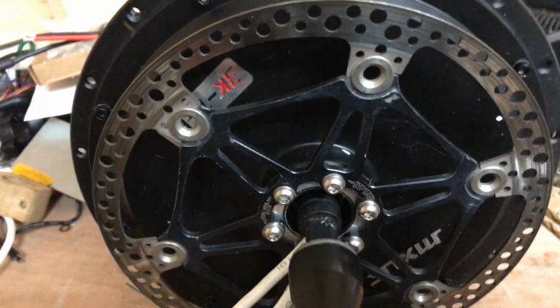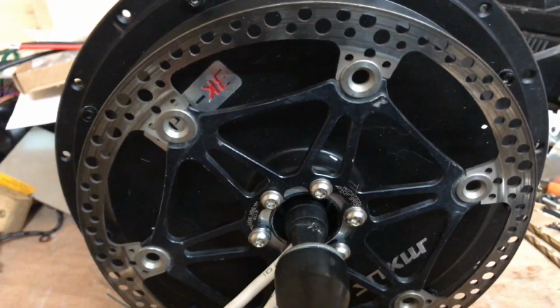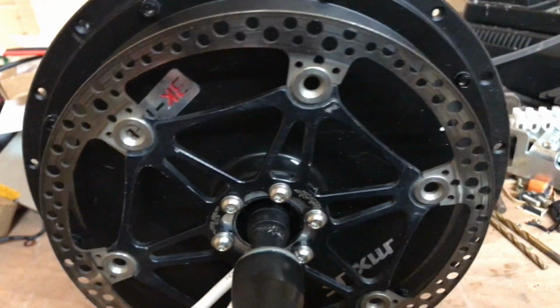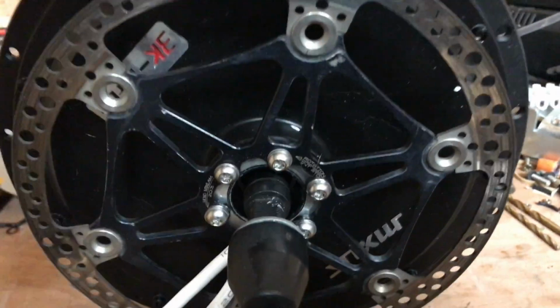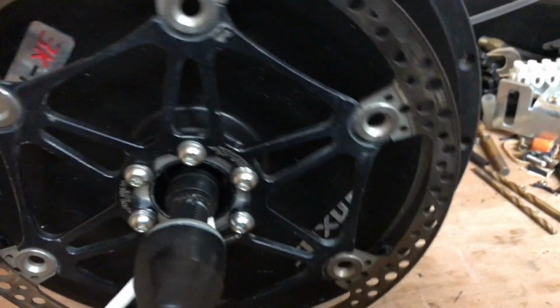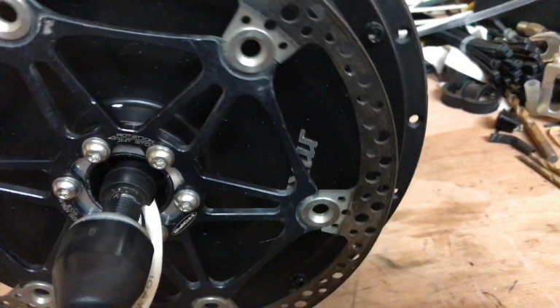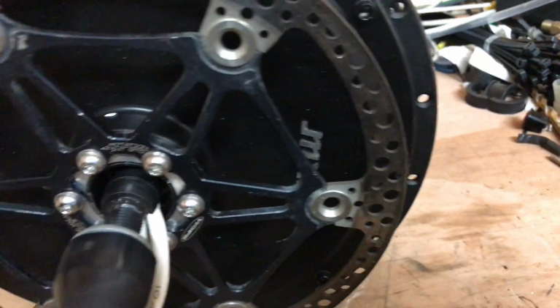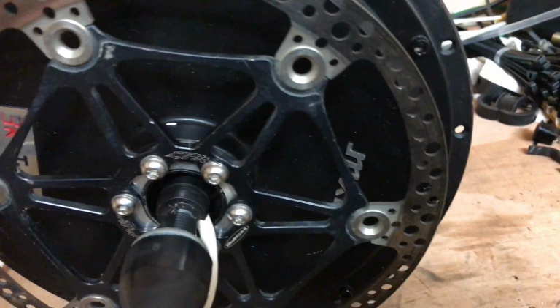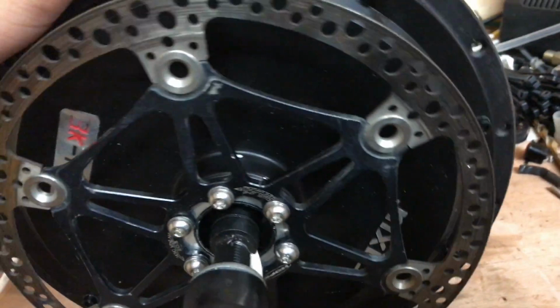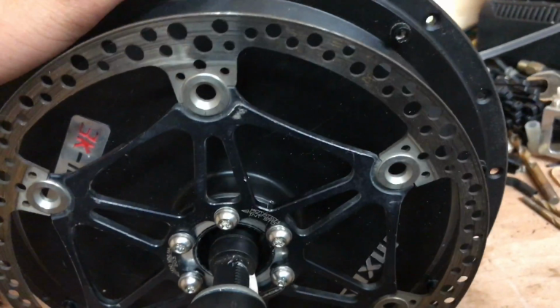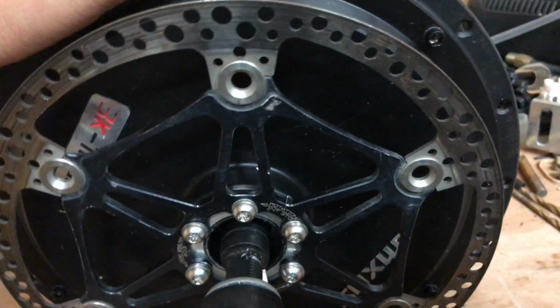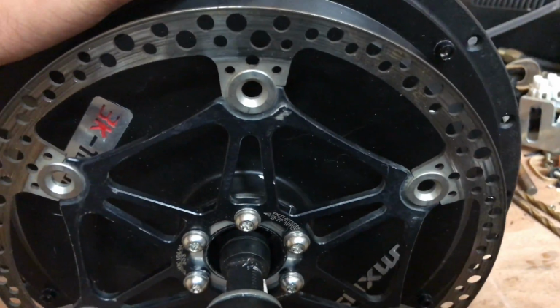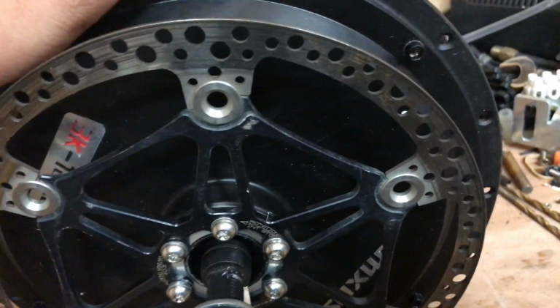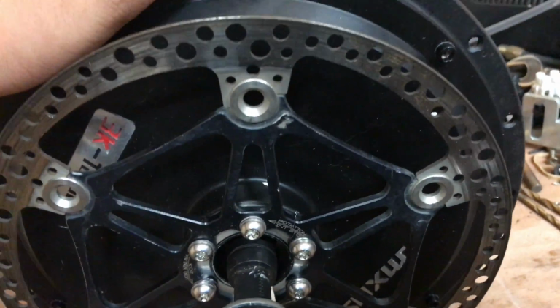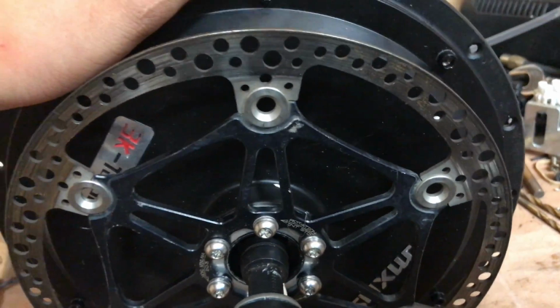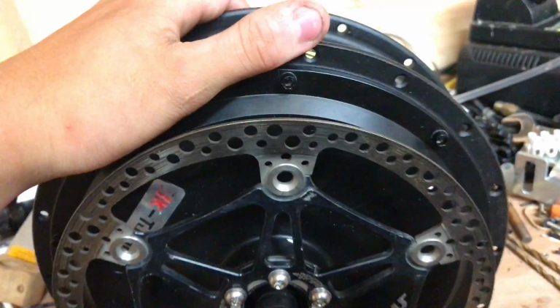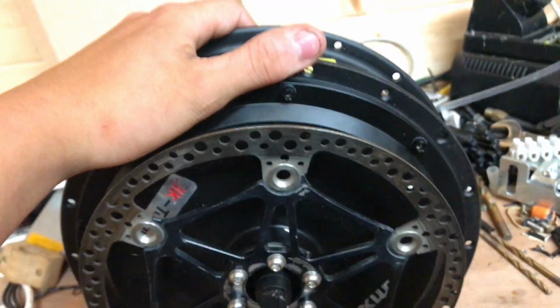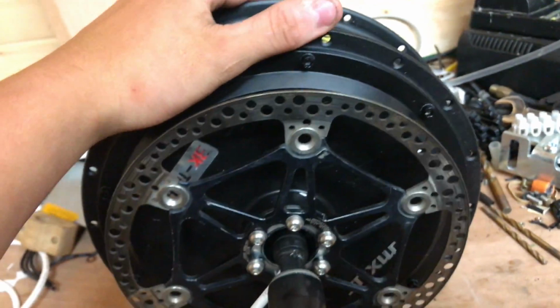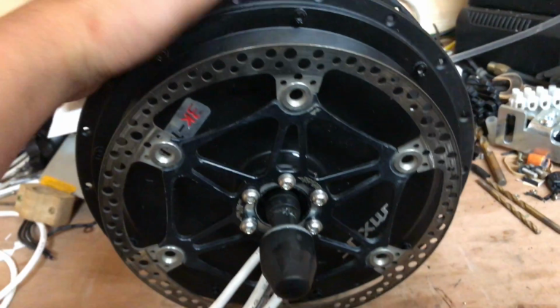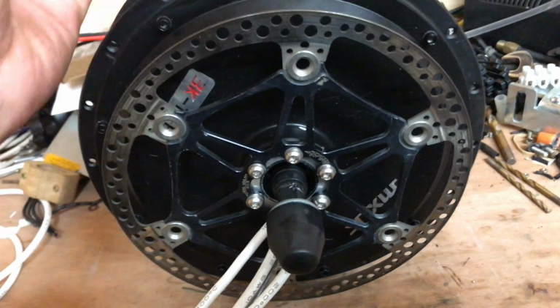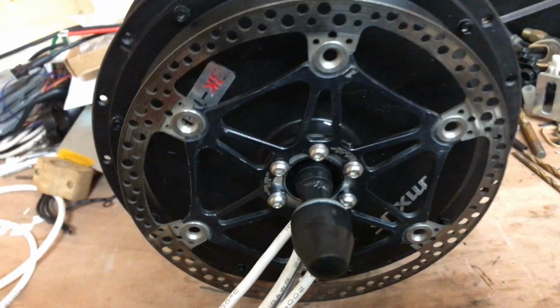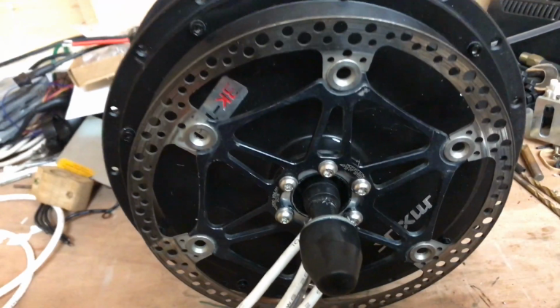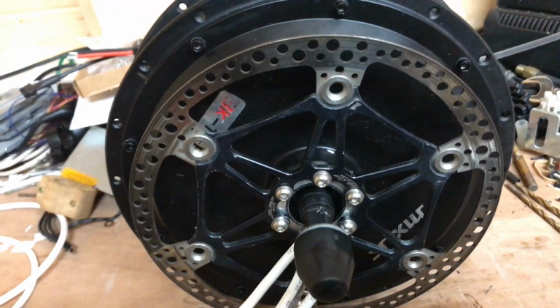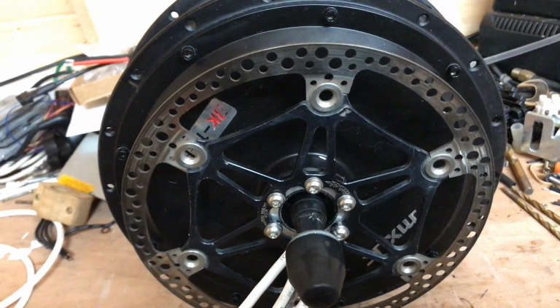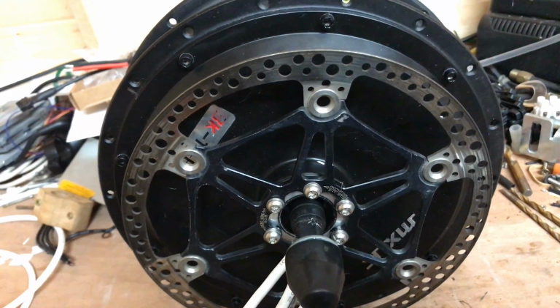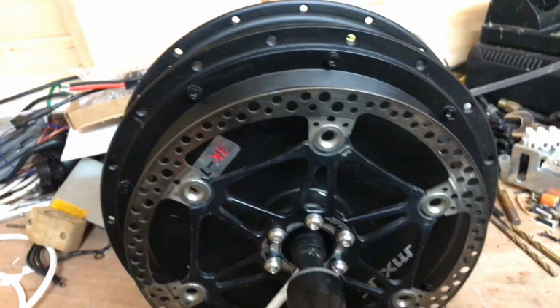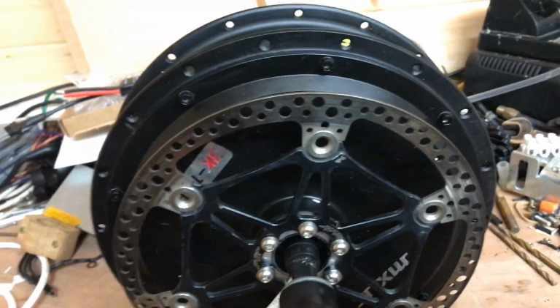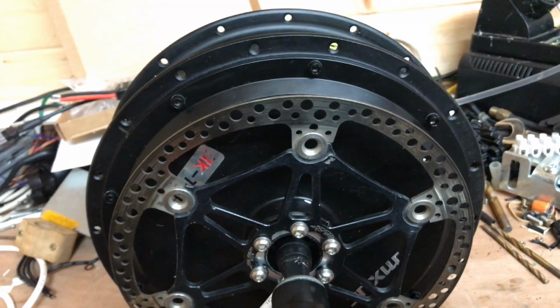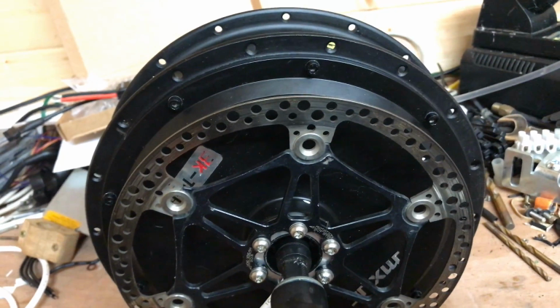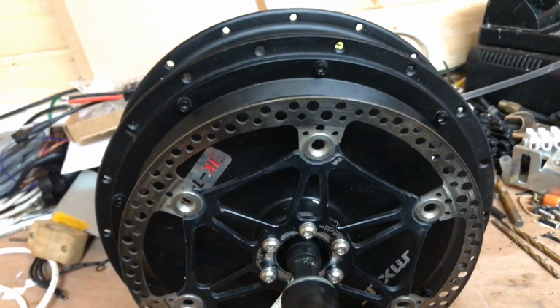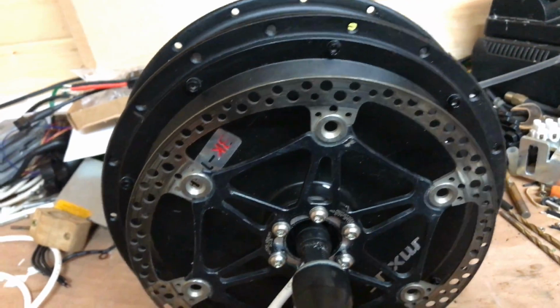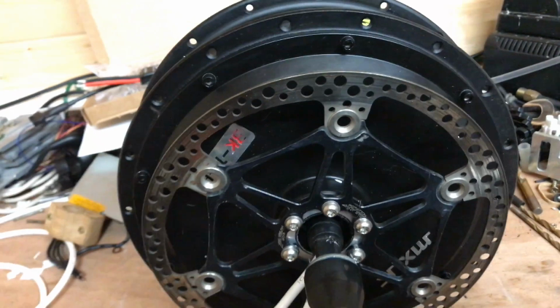This is a Muxus 3K V3 hub motor, which is rated at 3000 watts, but it can handle up to about 13 kilowatts without getting too hot.